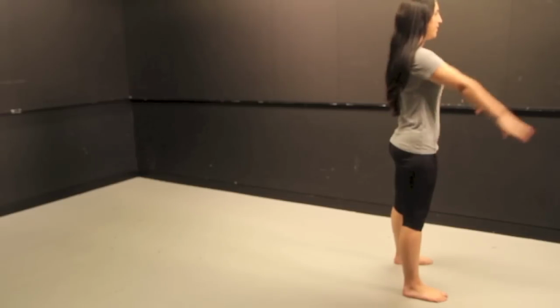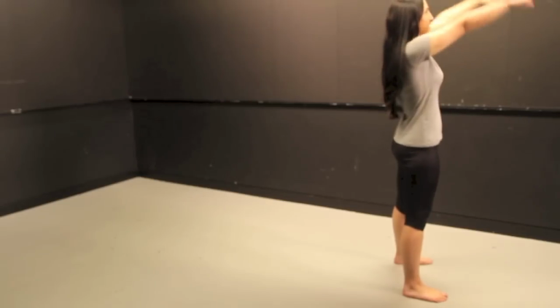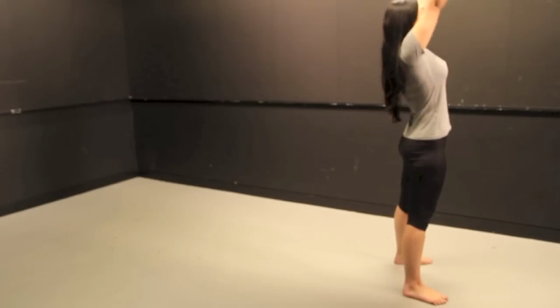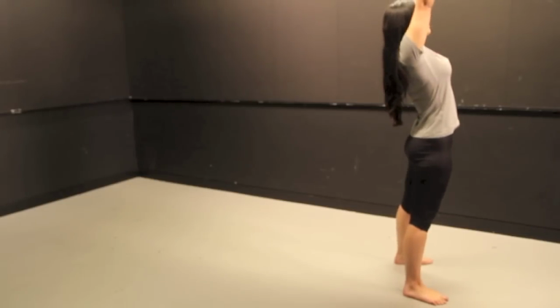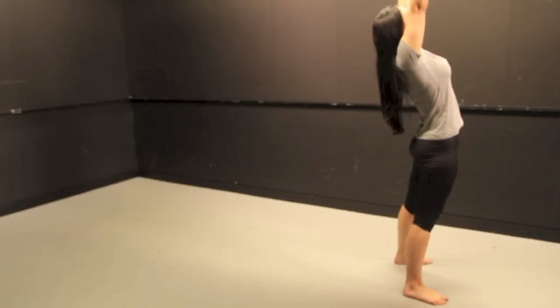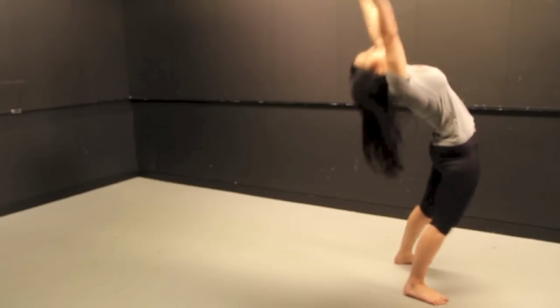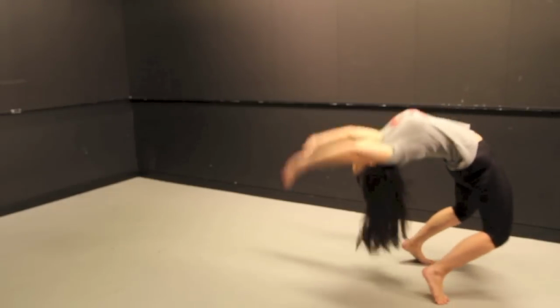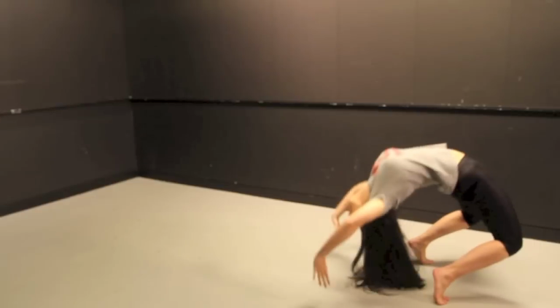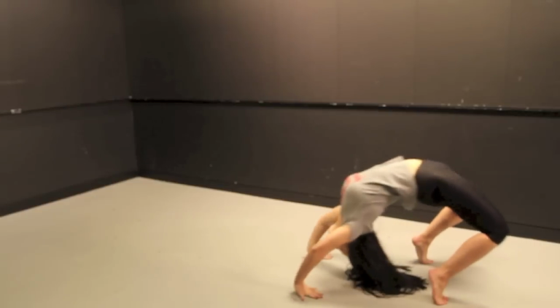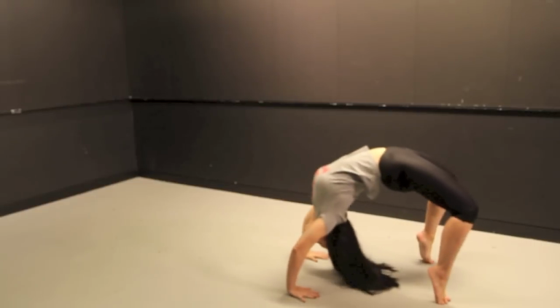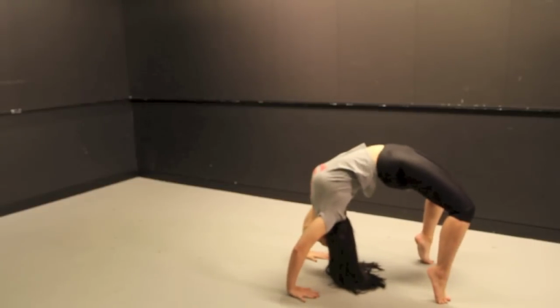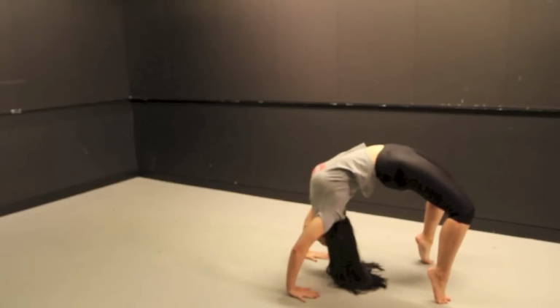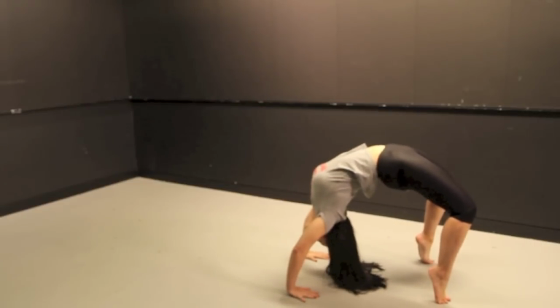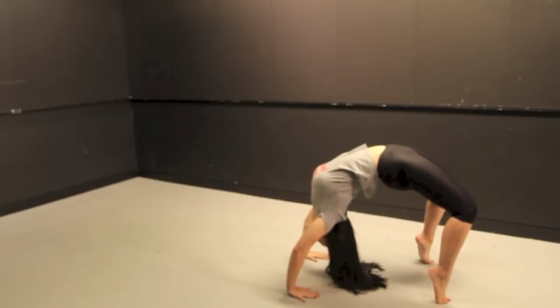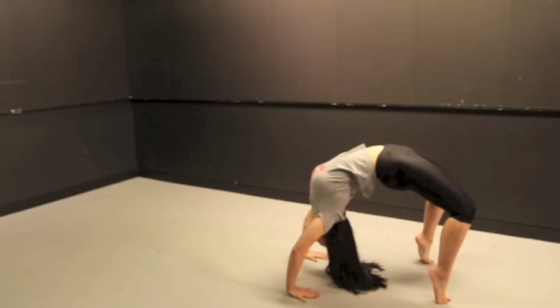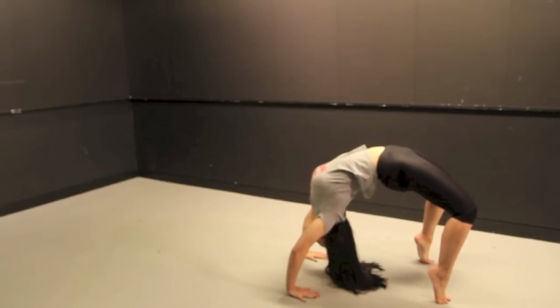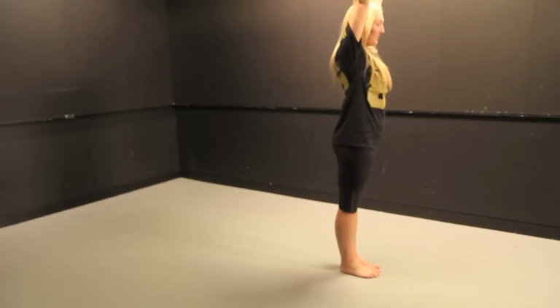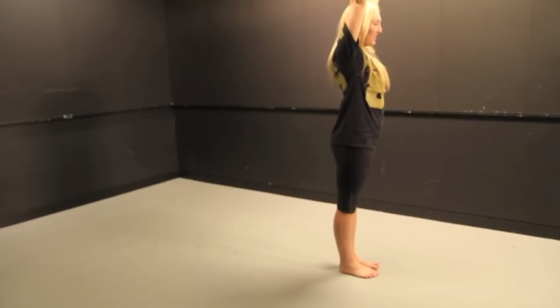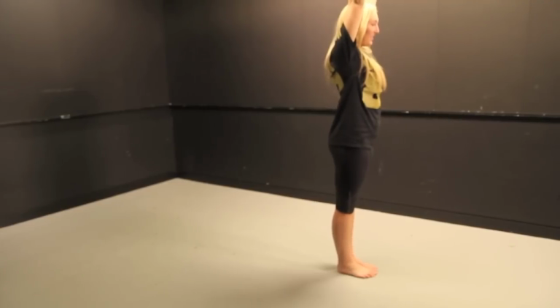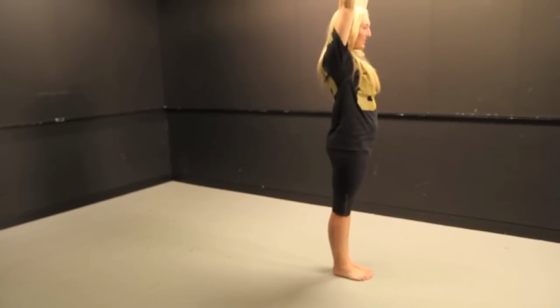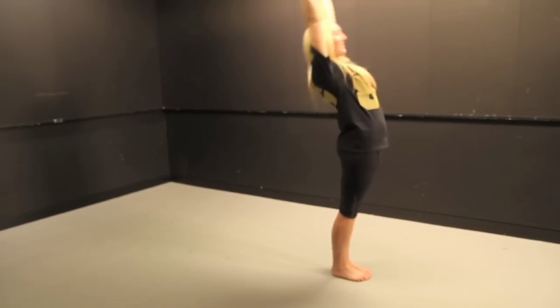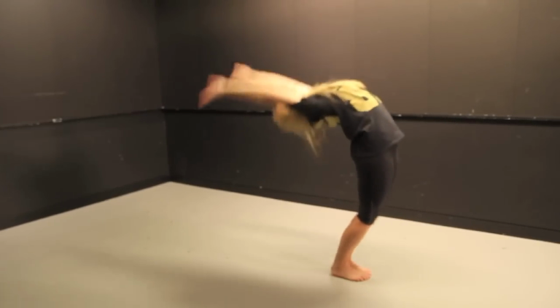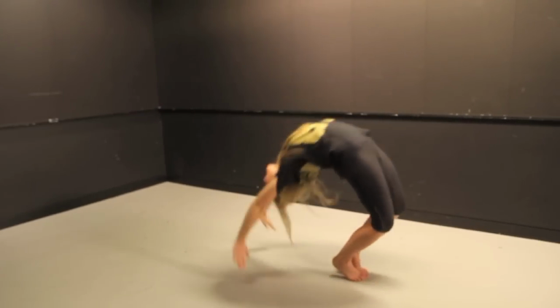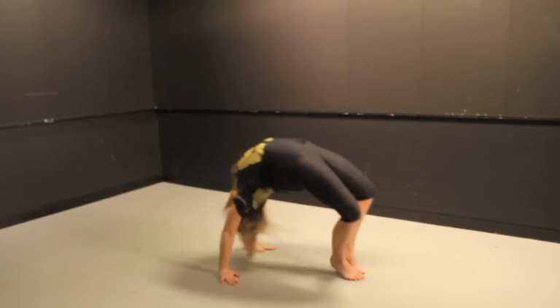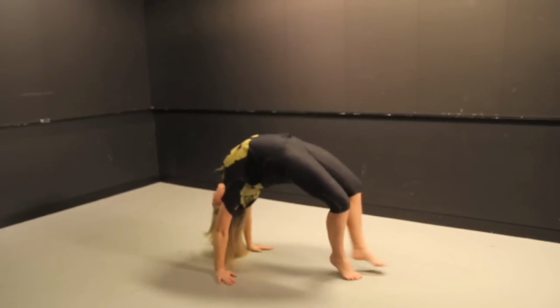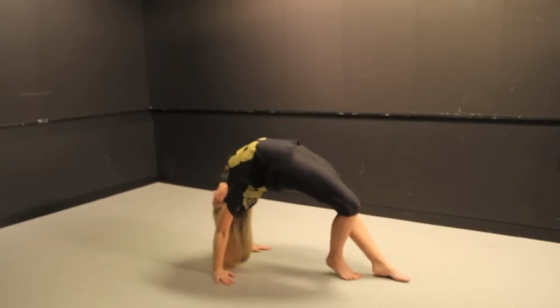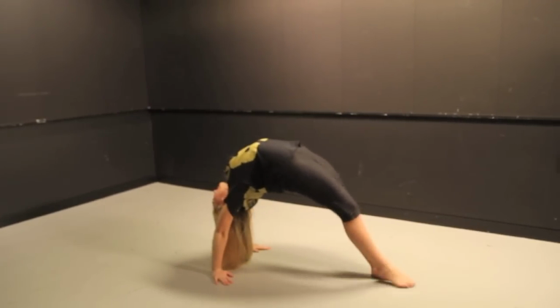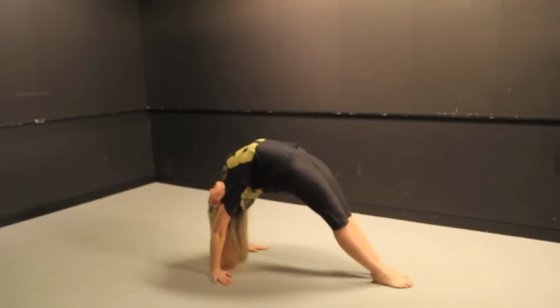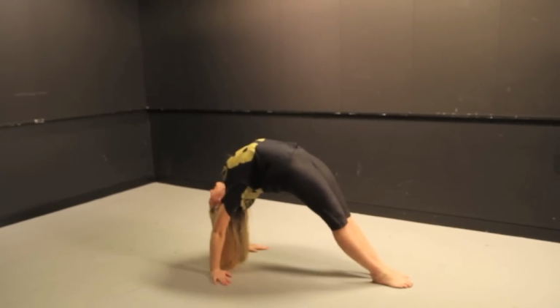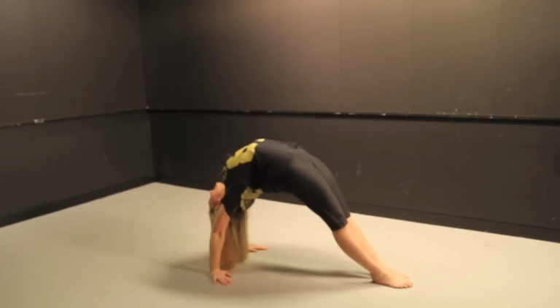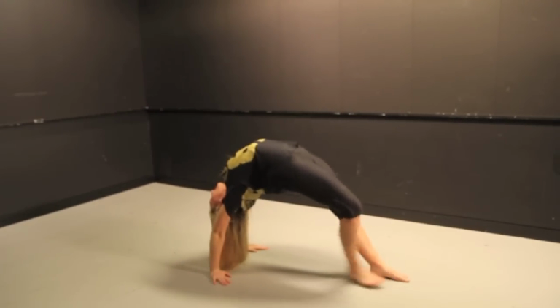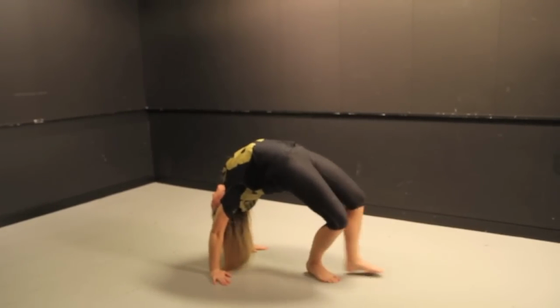Once you've got your bridge, you can move on to the standing backbend. The trick is to make sure you look for the floor and keep your elbows locked out. The backbend requires a lot of confidence, so make sure you're practicing on a soft floor.